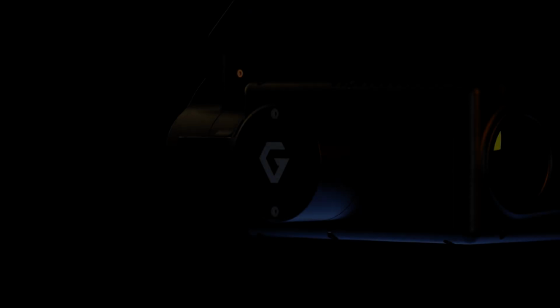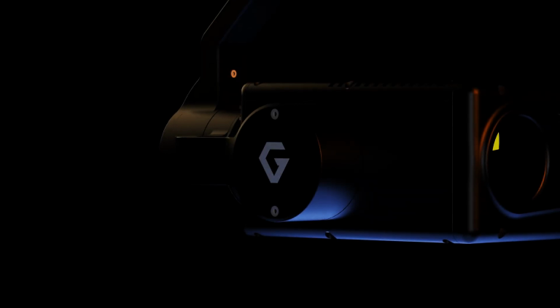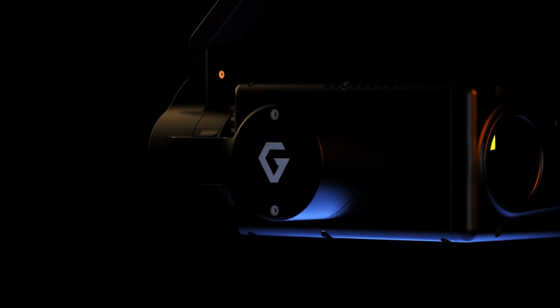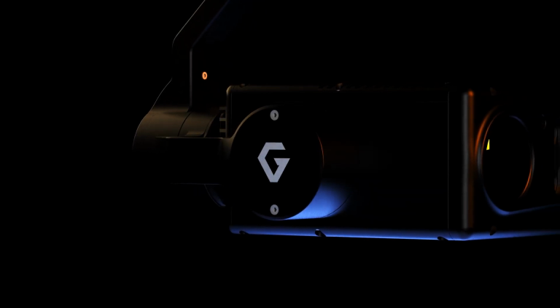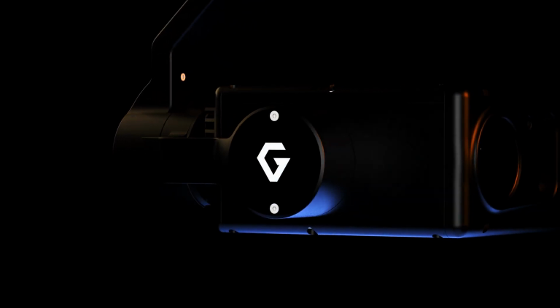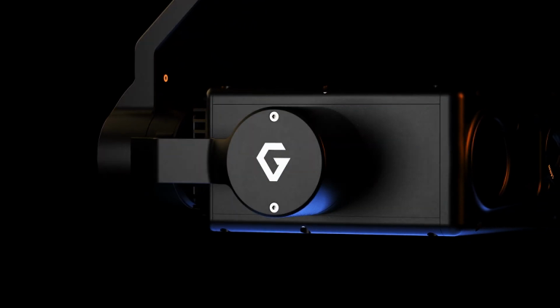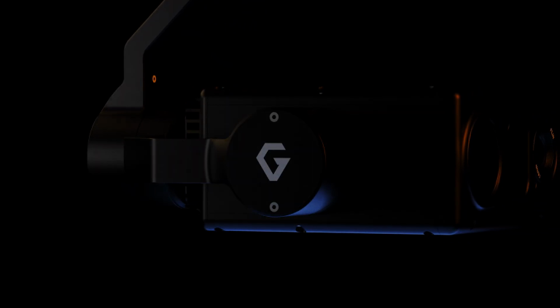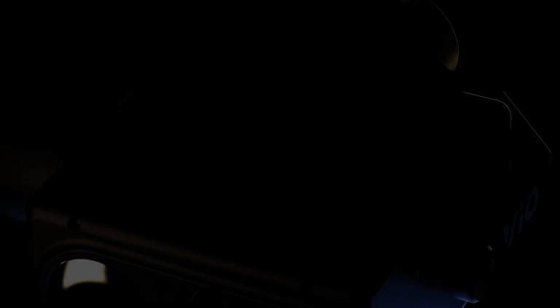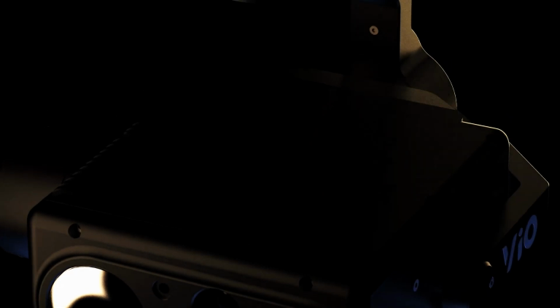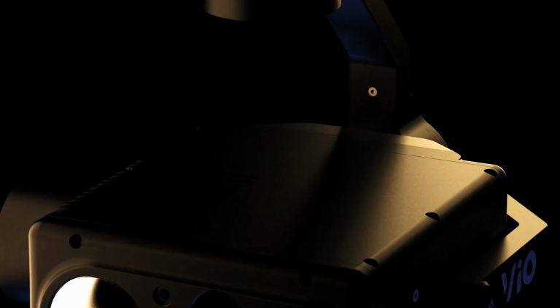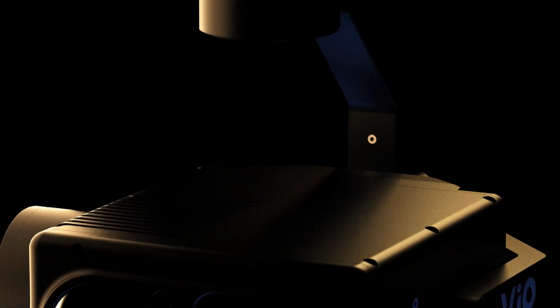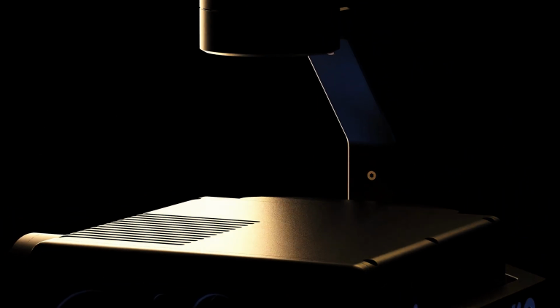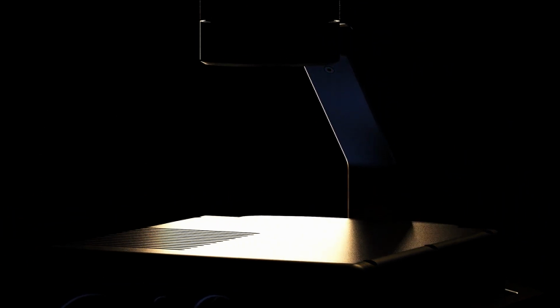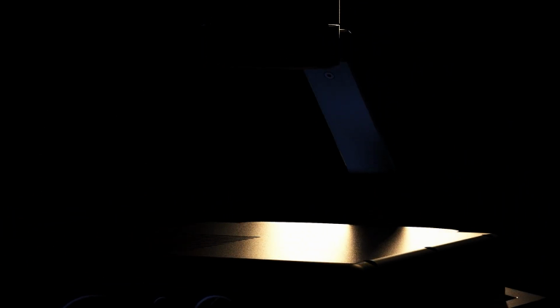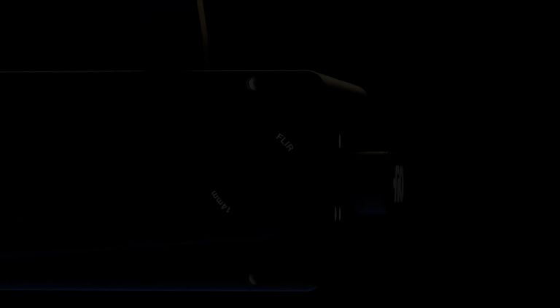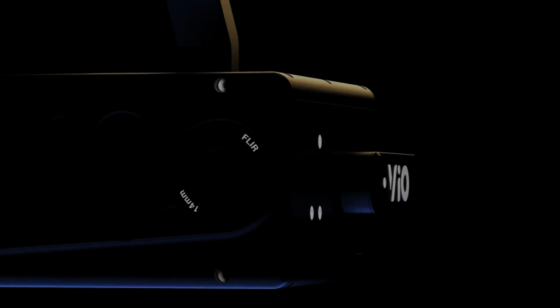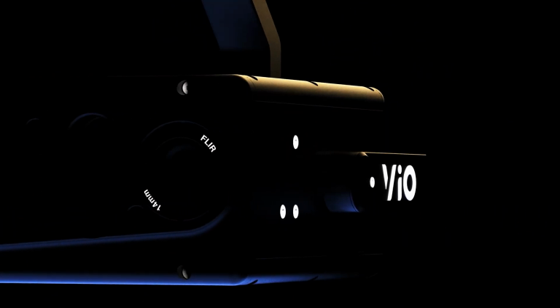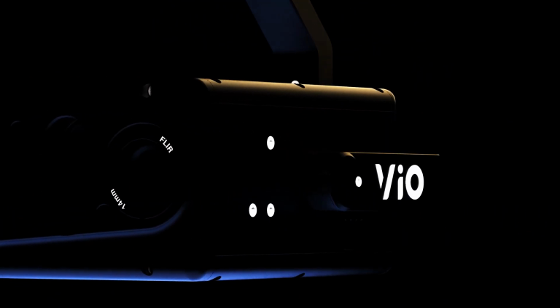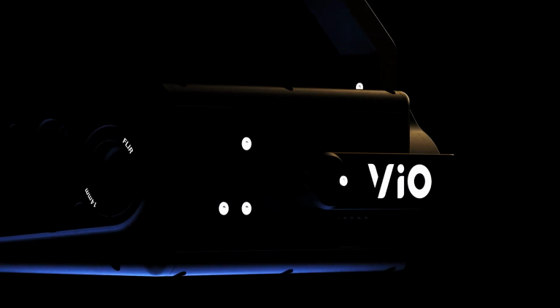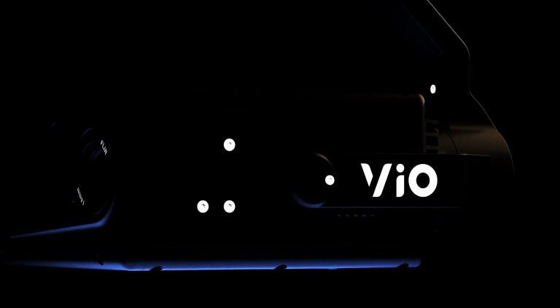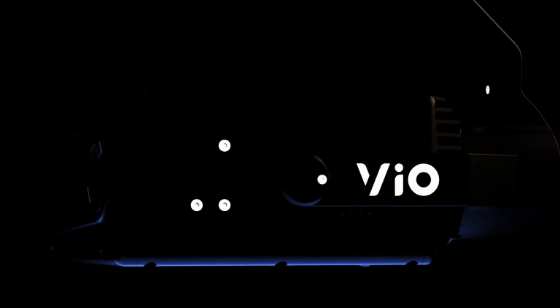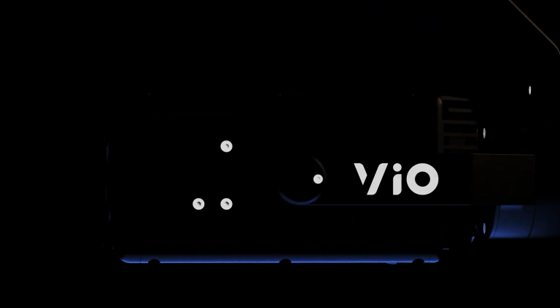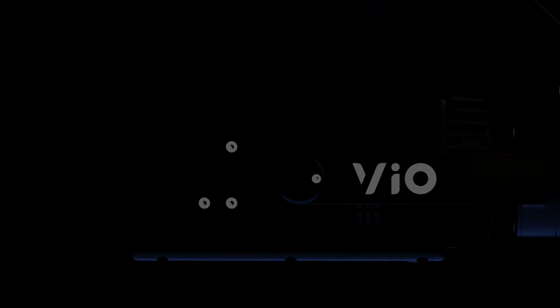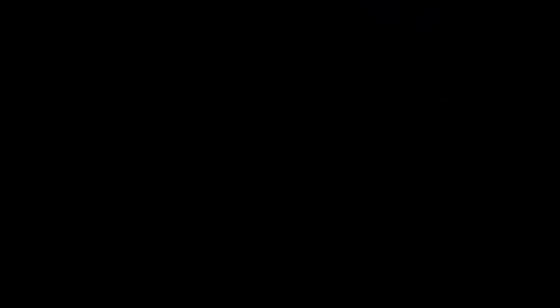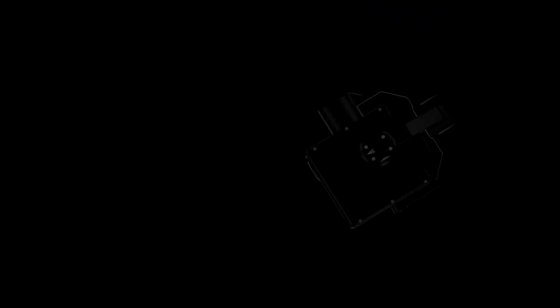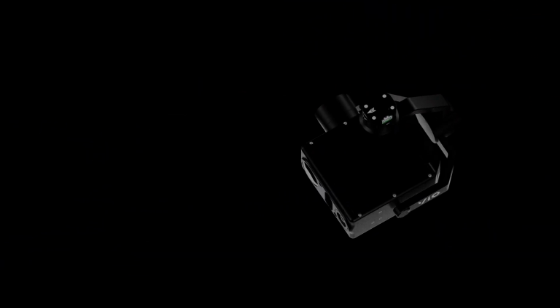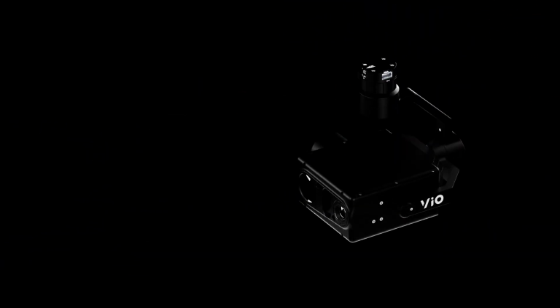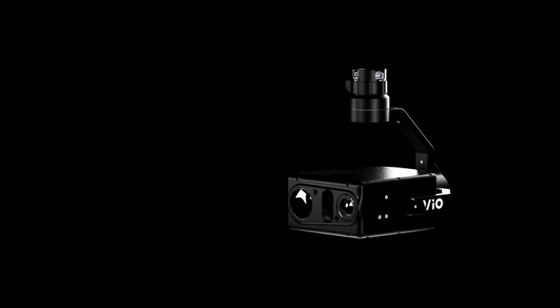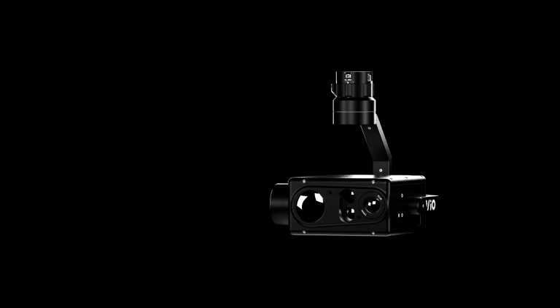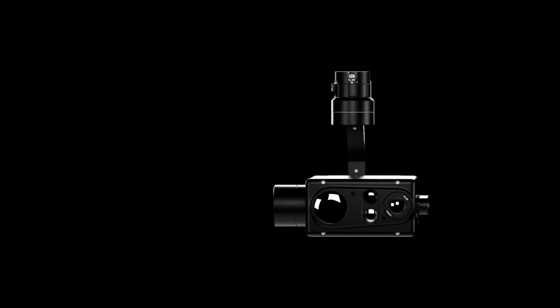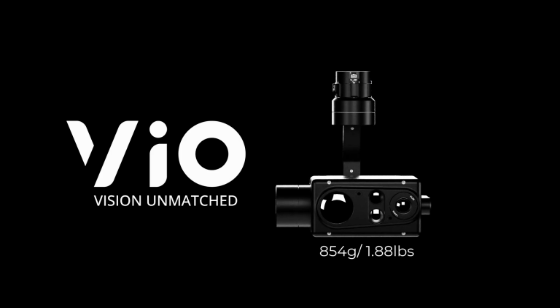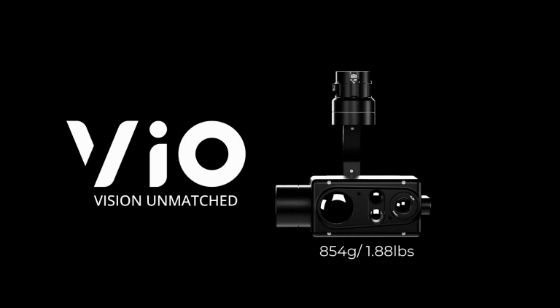A powerful and reliable payload for industrial applications. A game-changing EO and IR payload. Introducing VEO — vision unmatched.